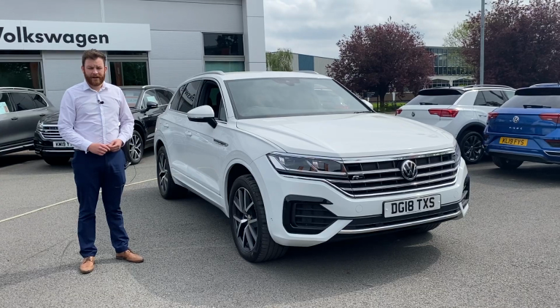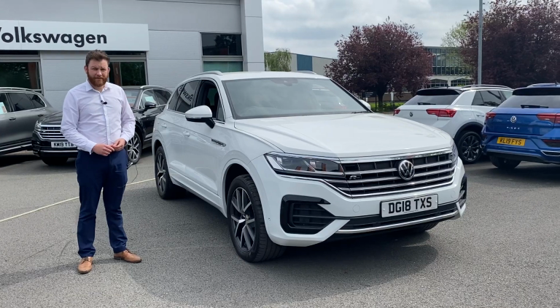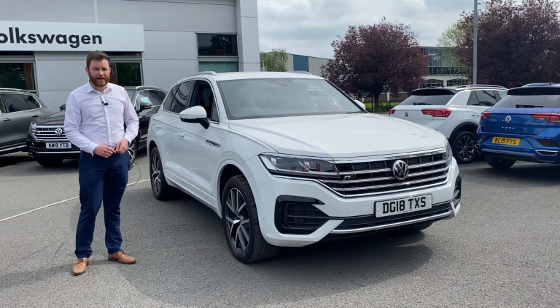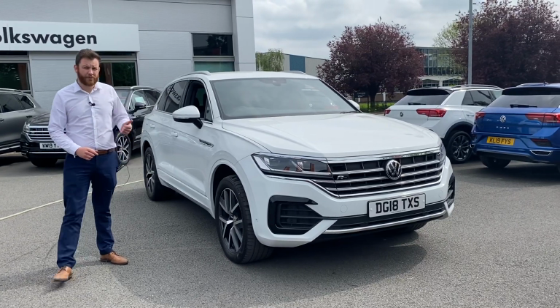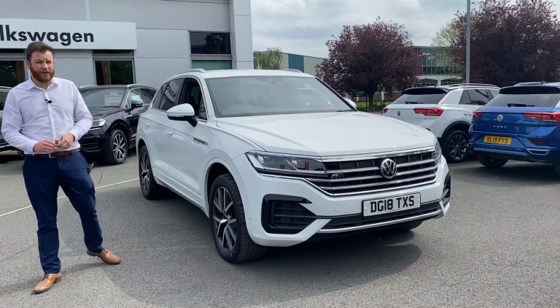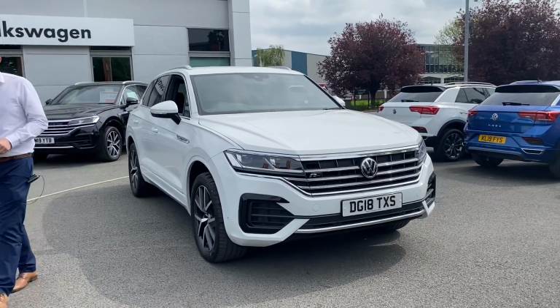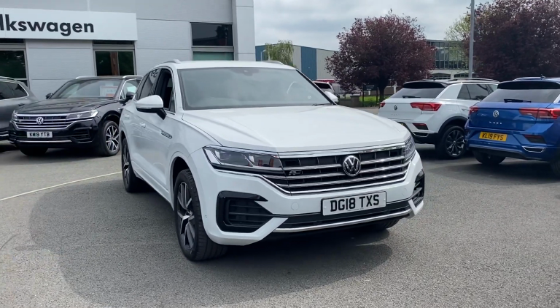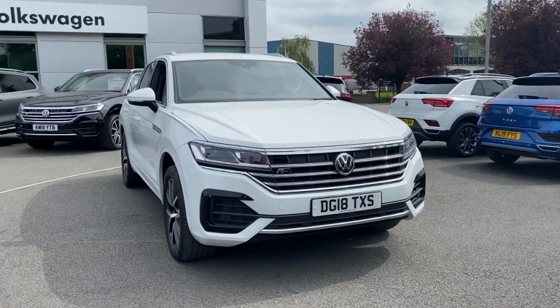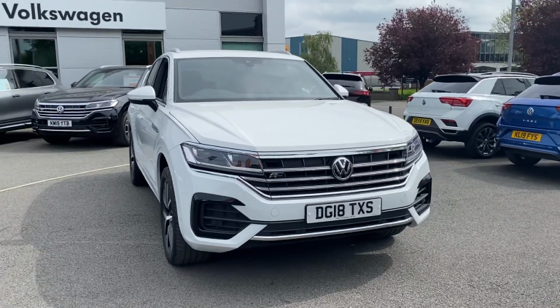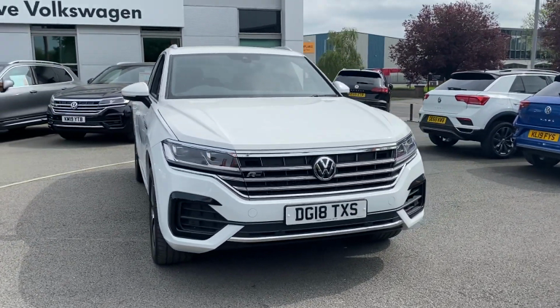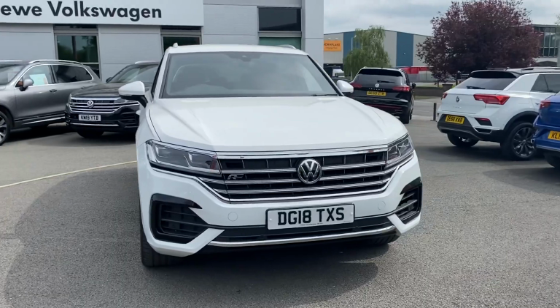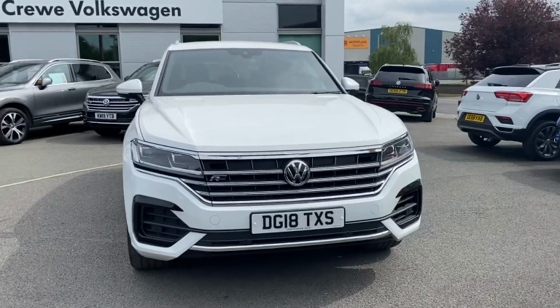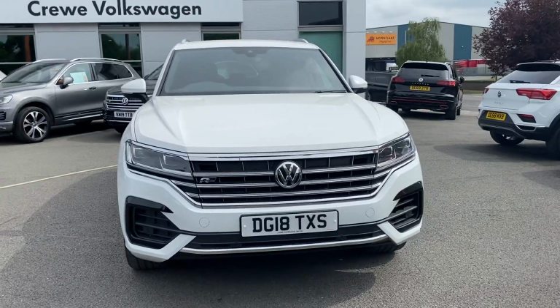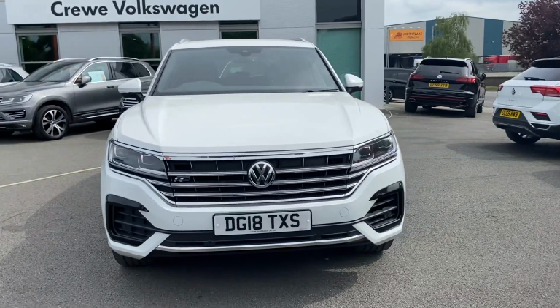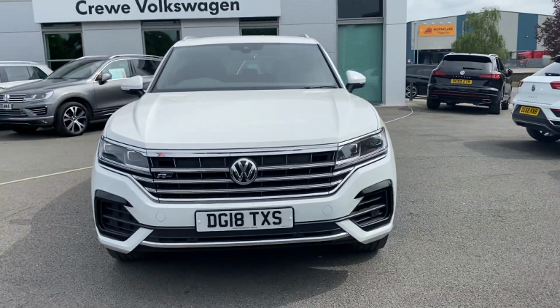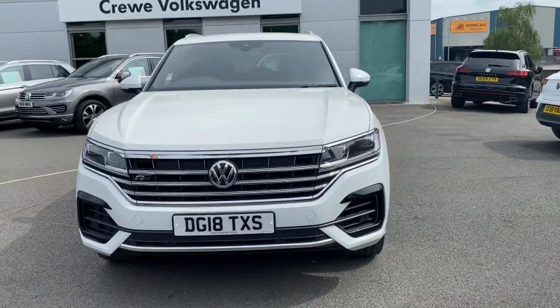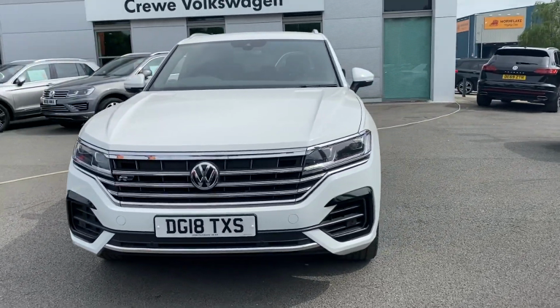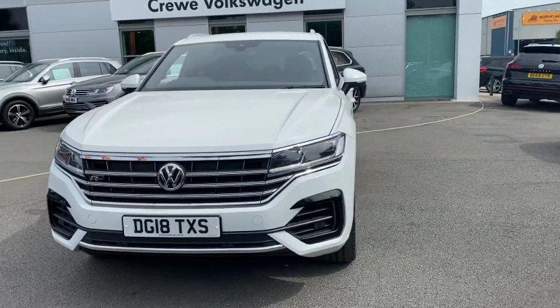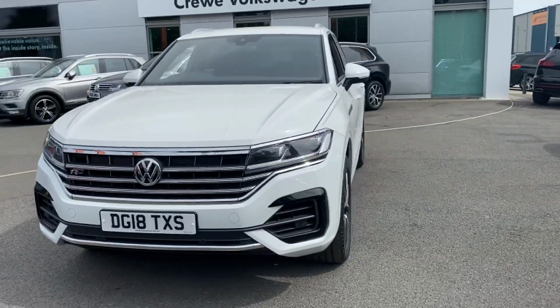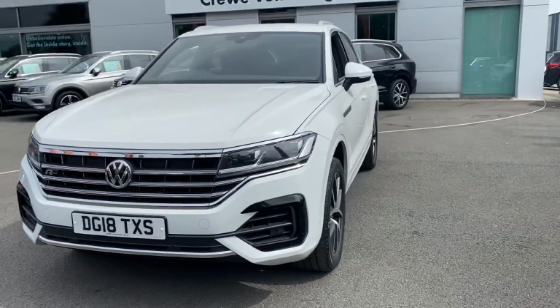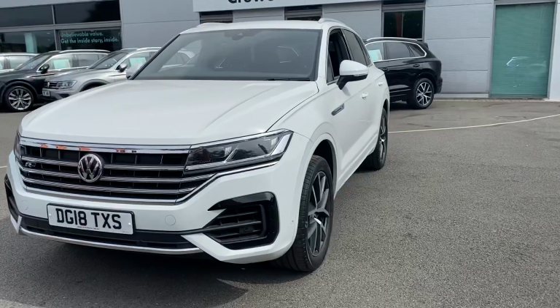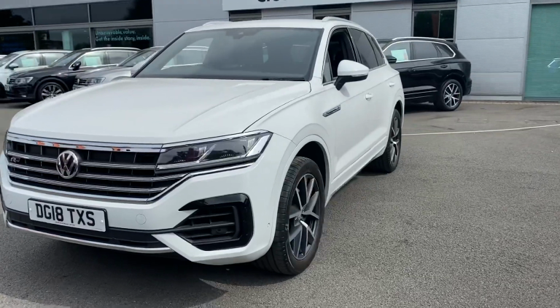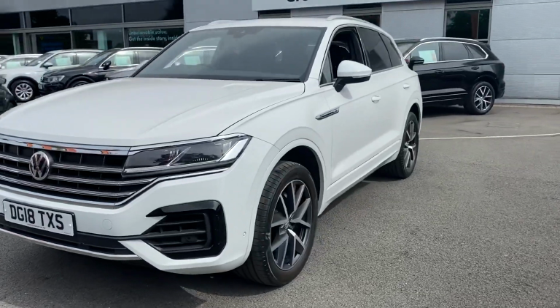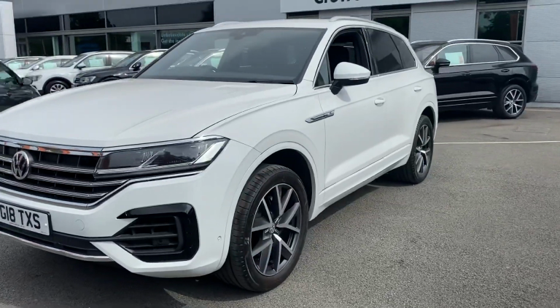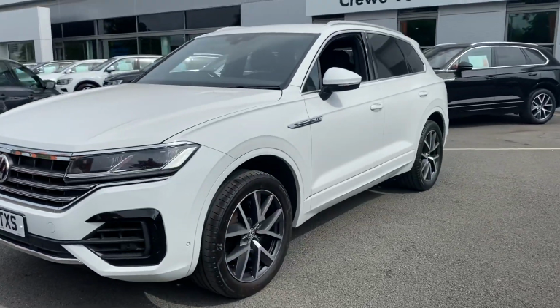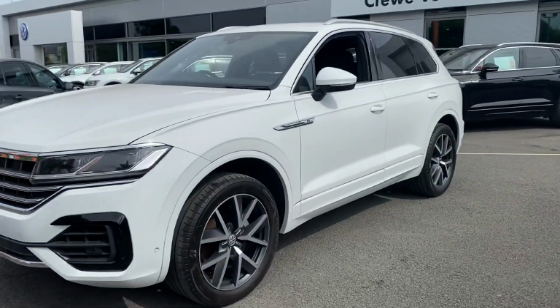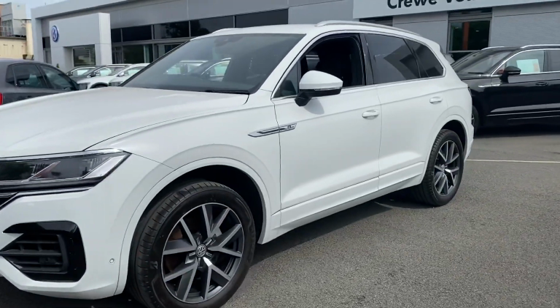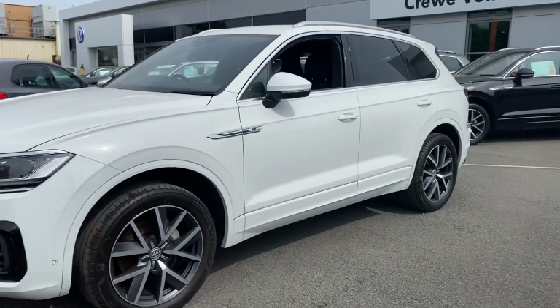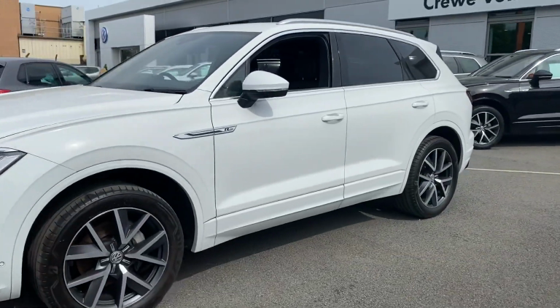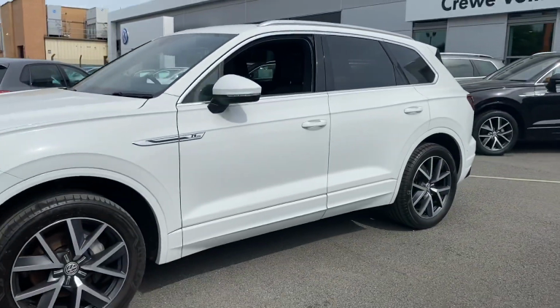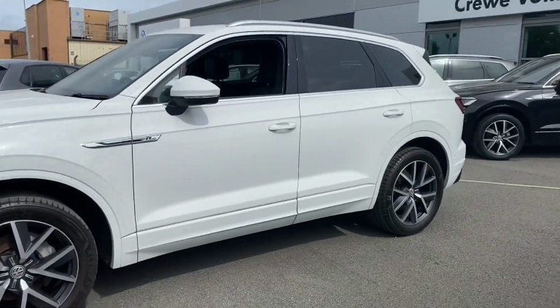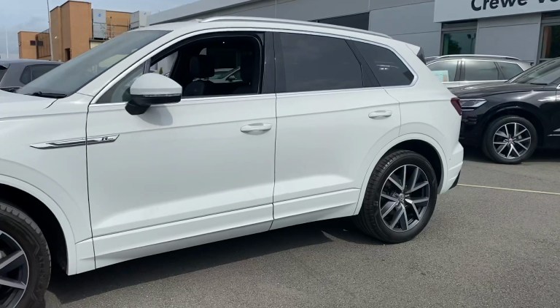Hi, it's Ollie here from Volkswagen Incruci. We're just going to give you a quick walk around our 2018 plate Touareg R-Line. This one's fresh into stock and is ready for immediate delivery. It's finished in pure white and does have a few options on it, including the LED headlights and the R-Line tech dashboard with the integrated center screen.